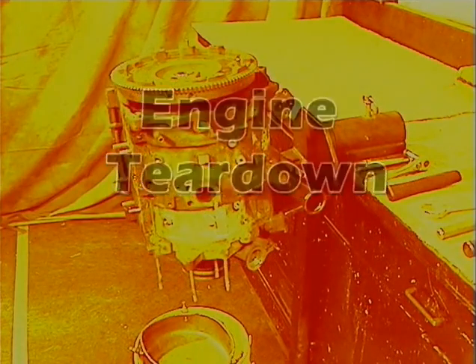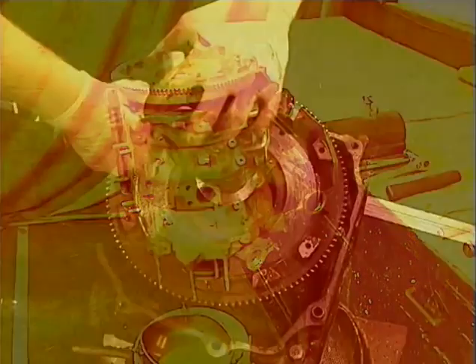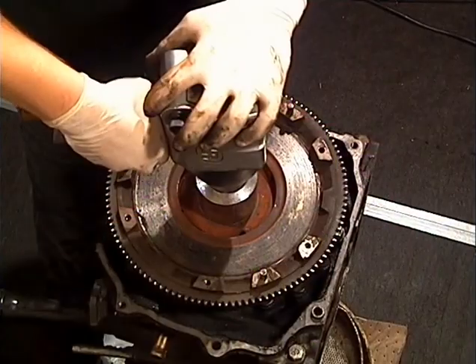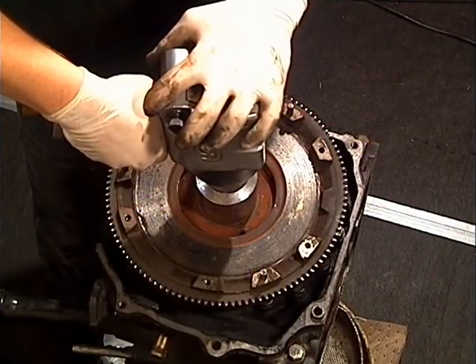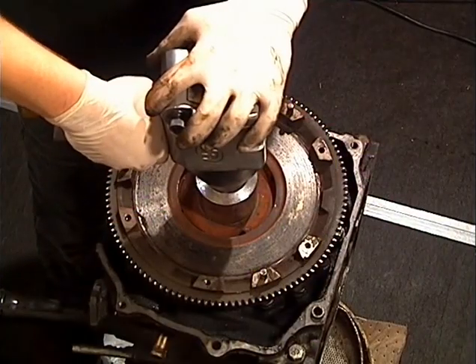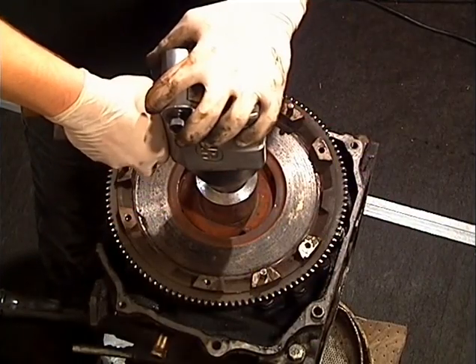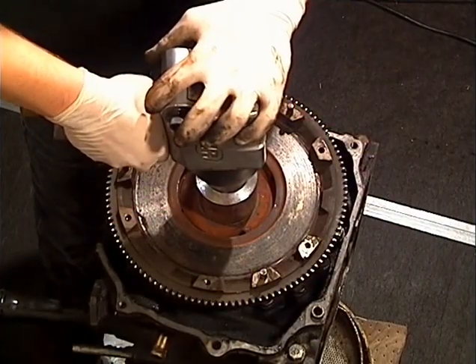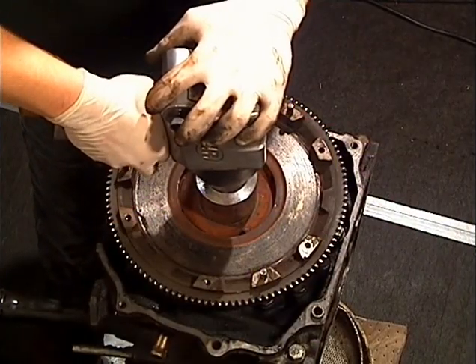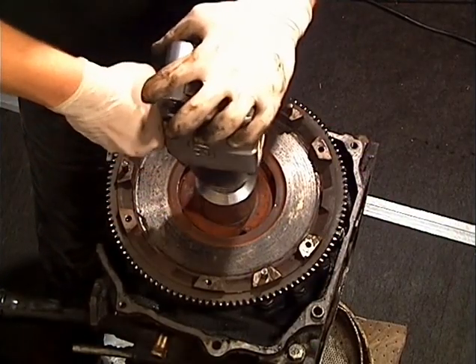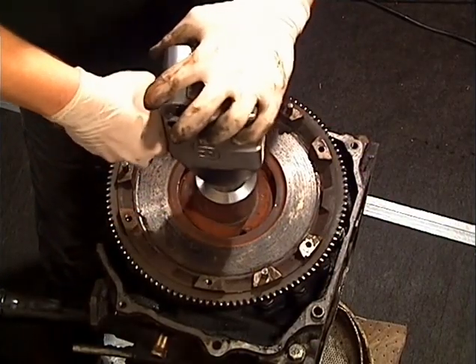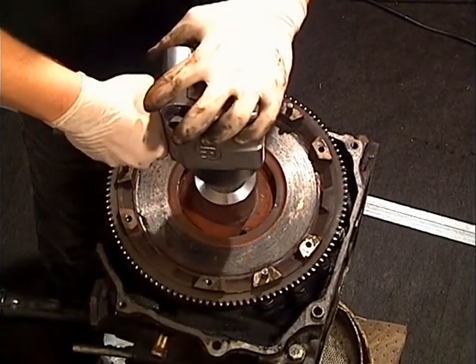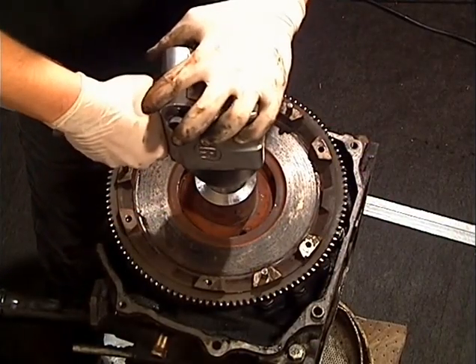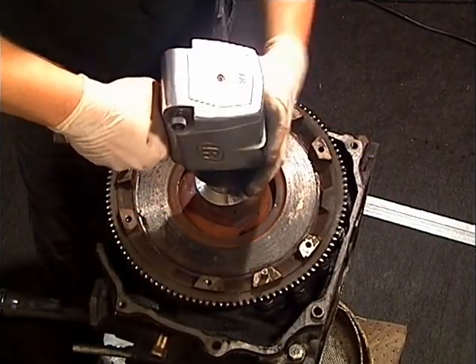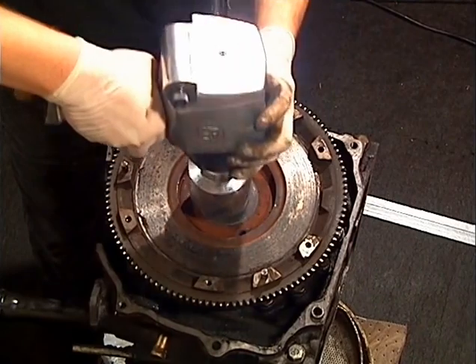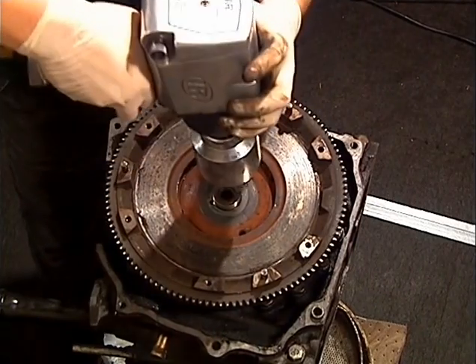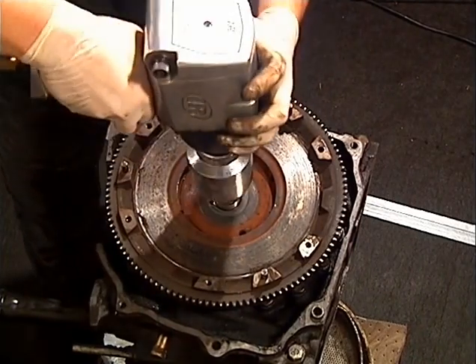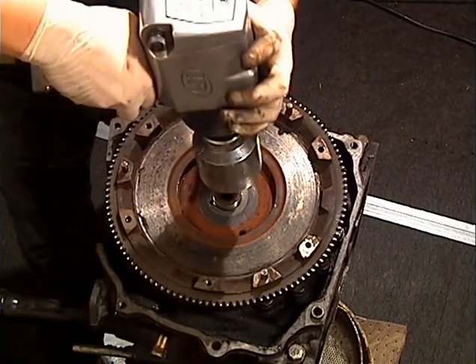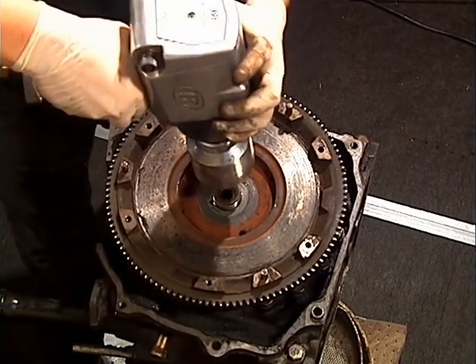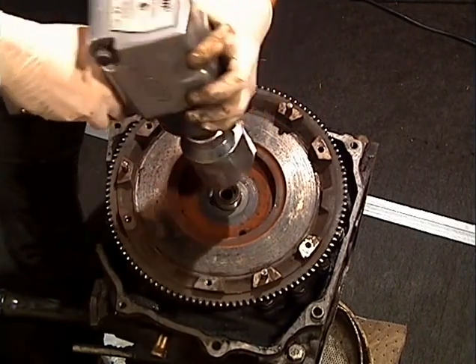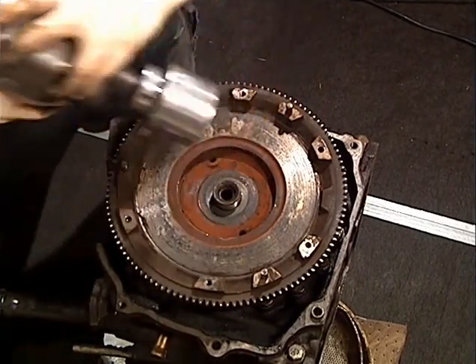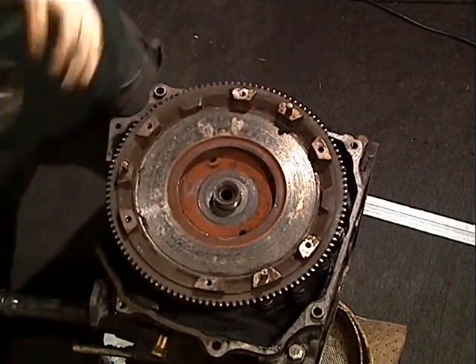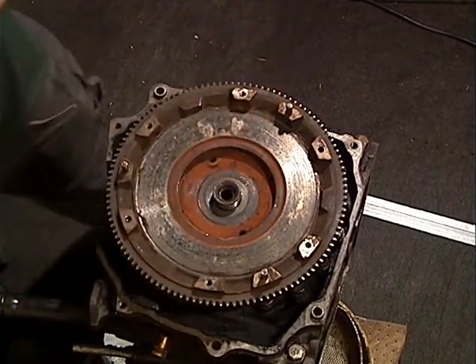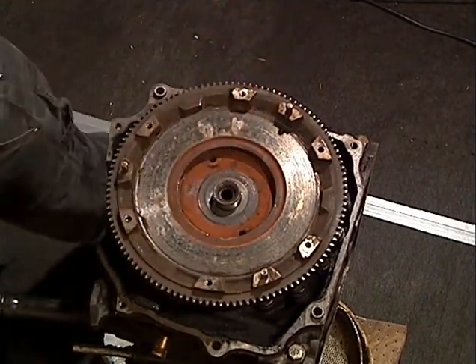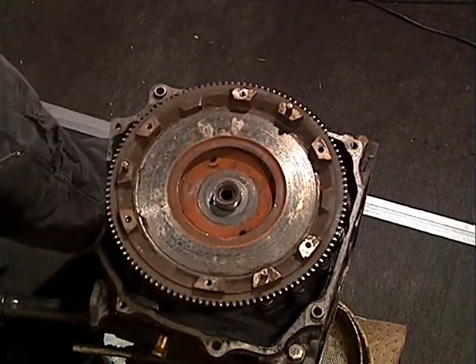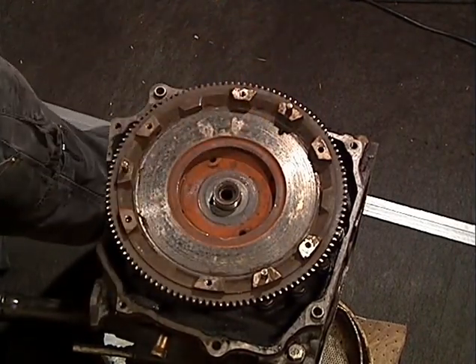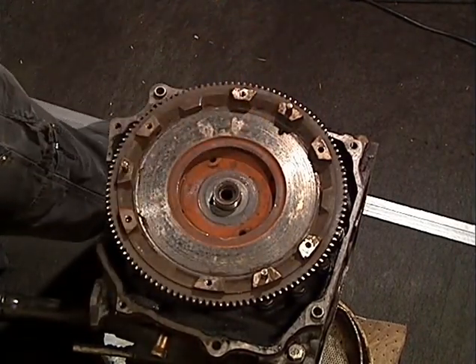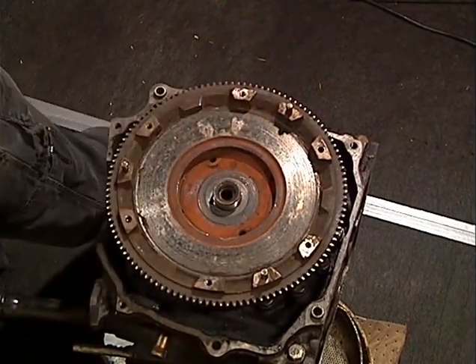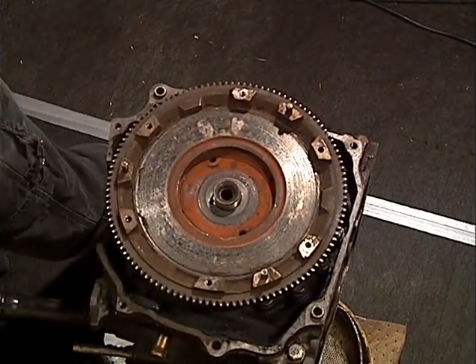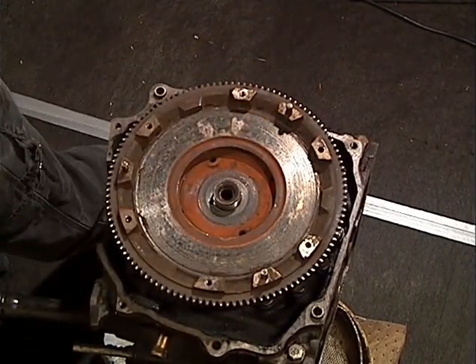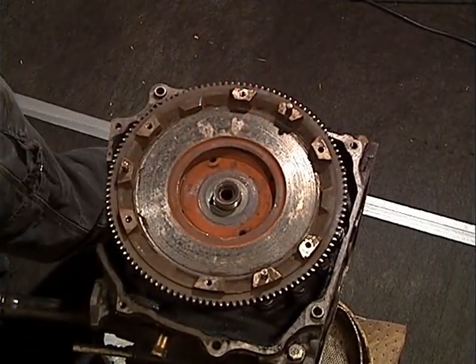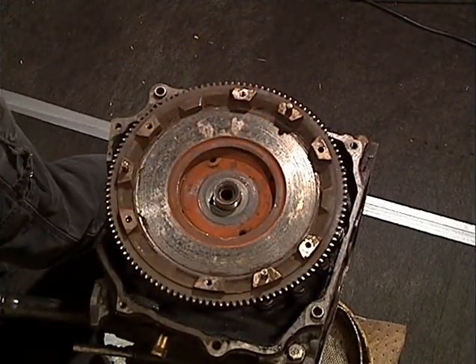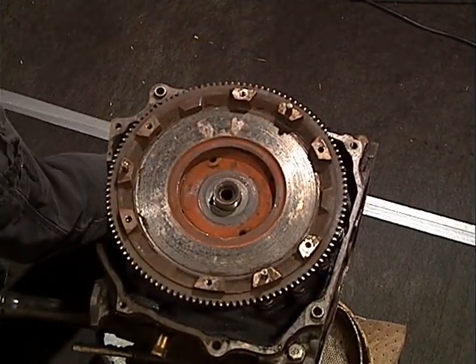We'll start with disassembling the engine by removing the flywheel. You will need an air gun with sufficient torque to remove the 2 1/8 inch nut.